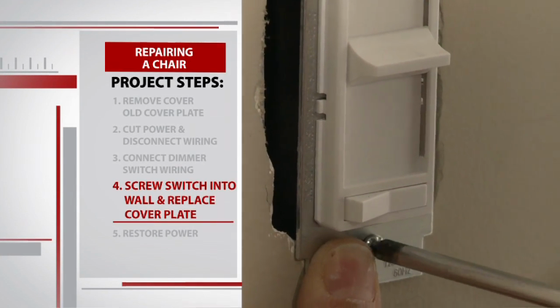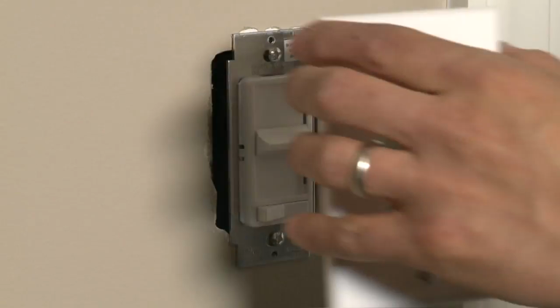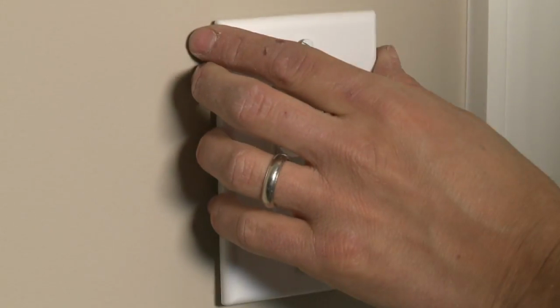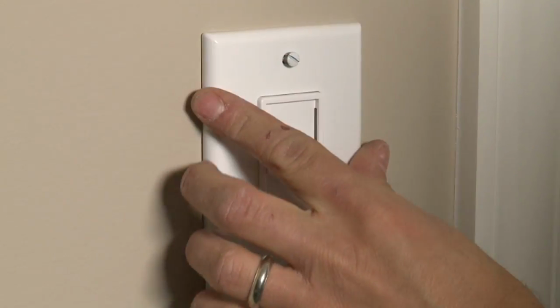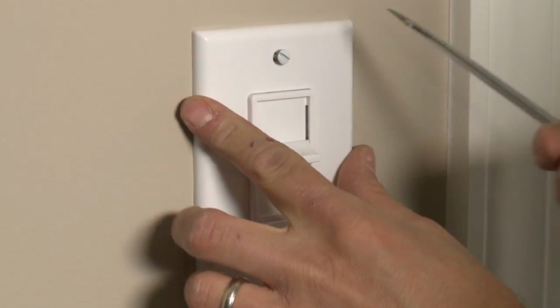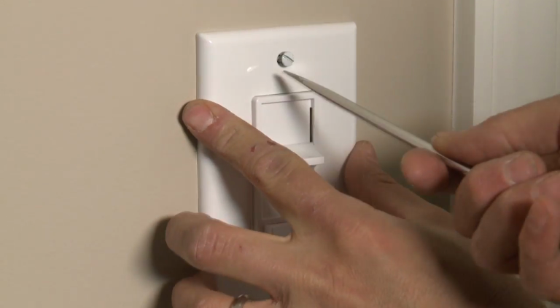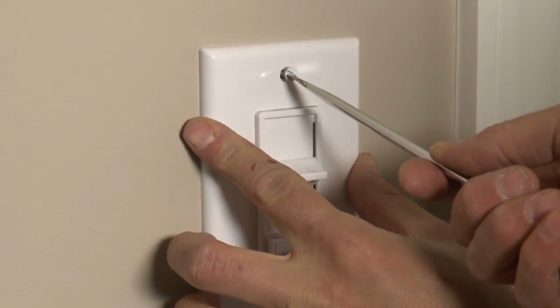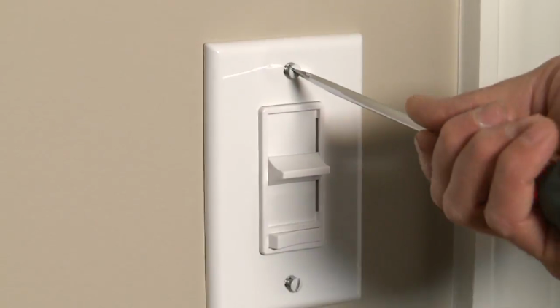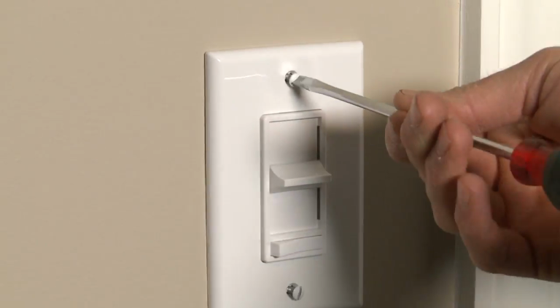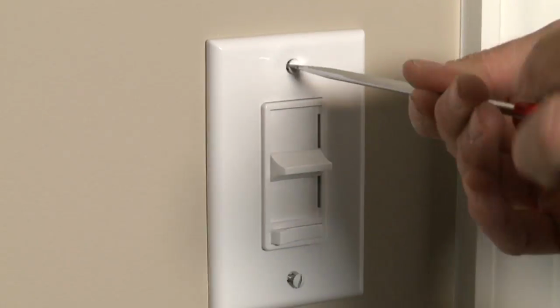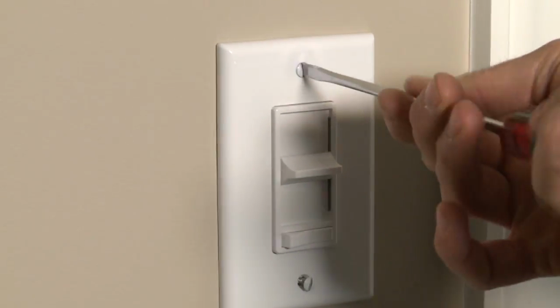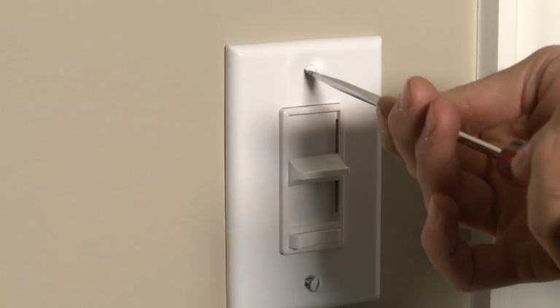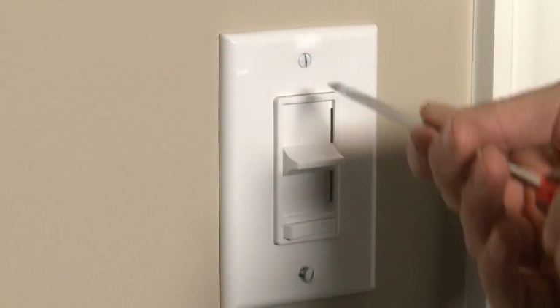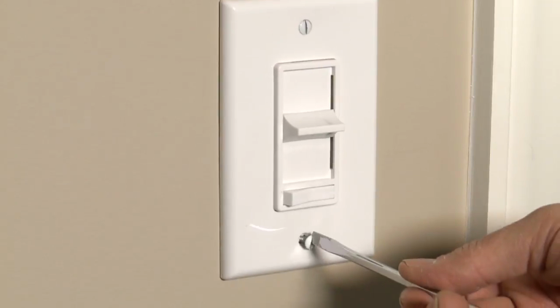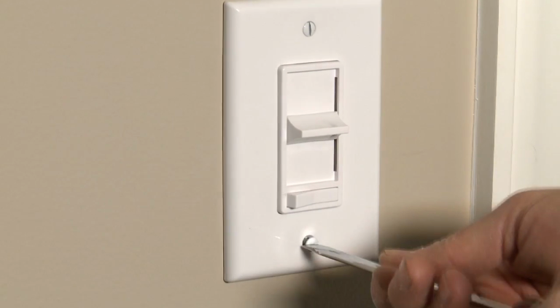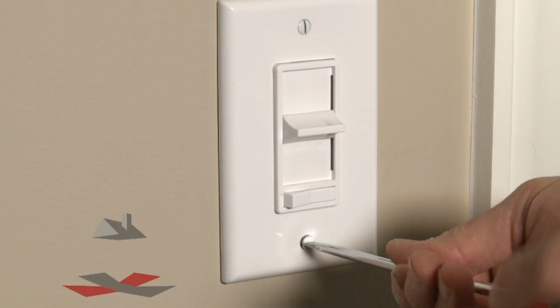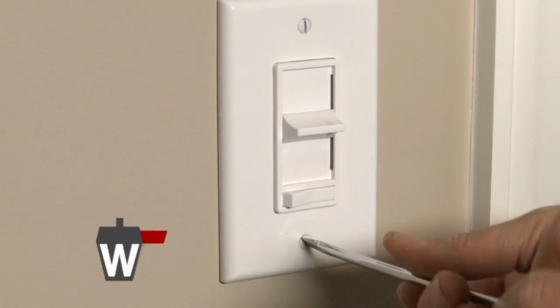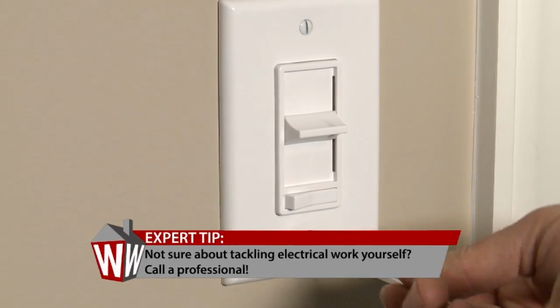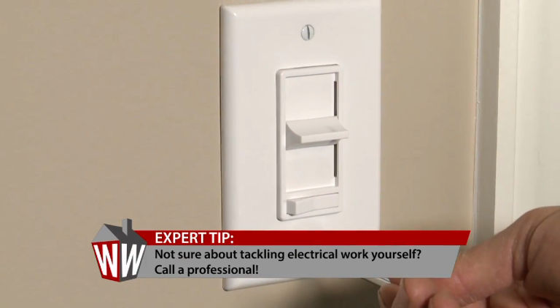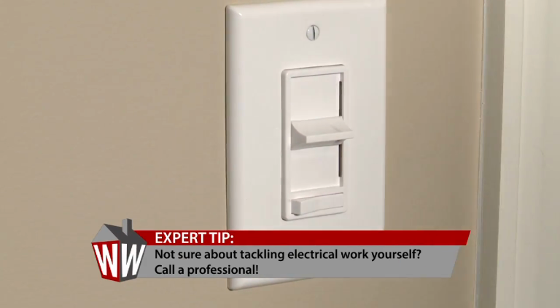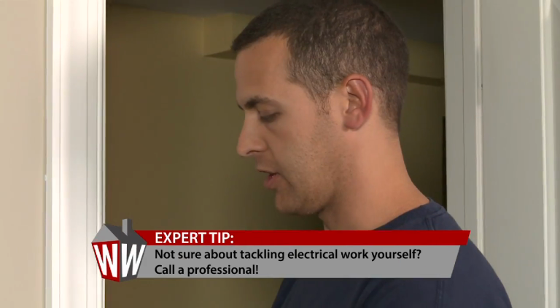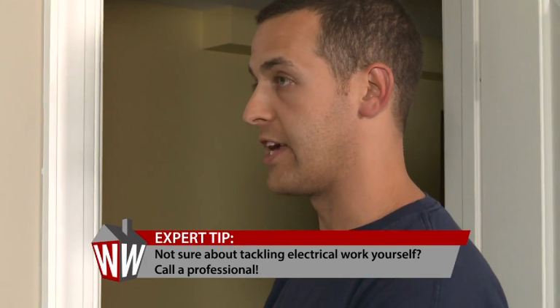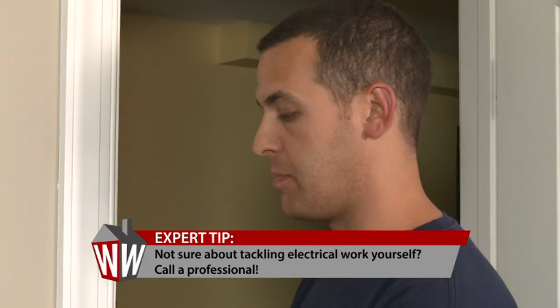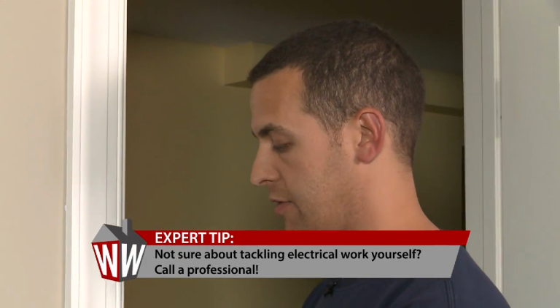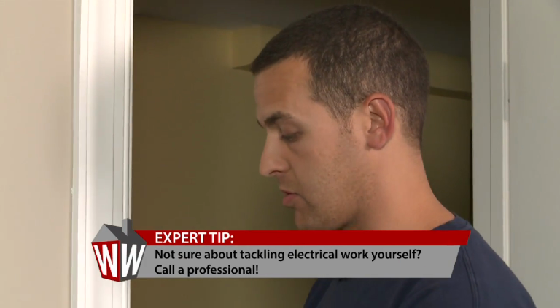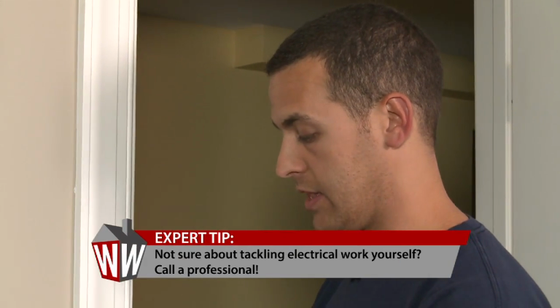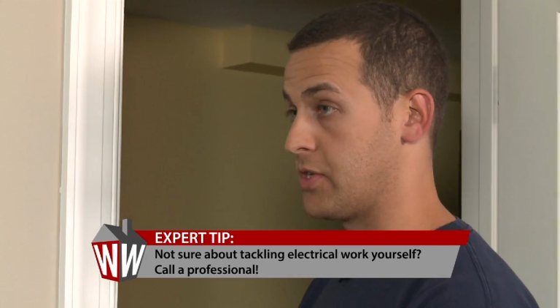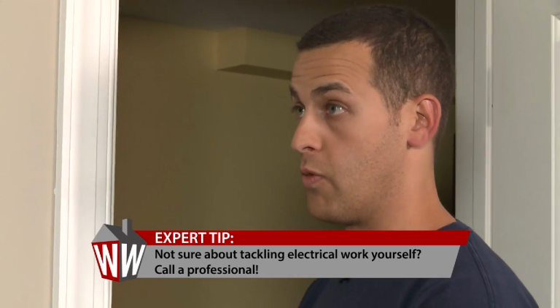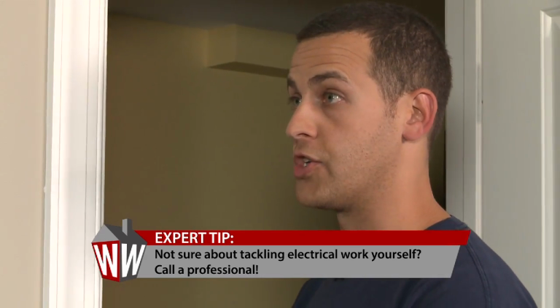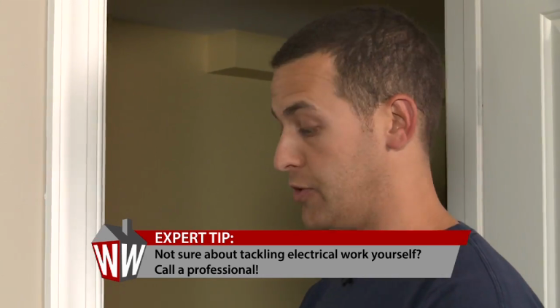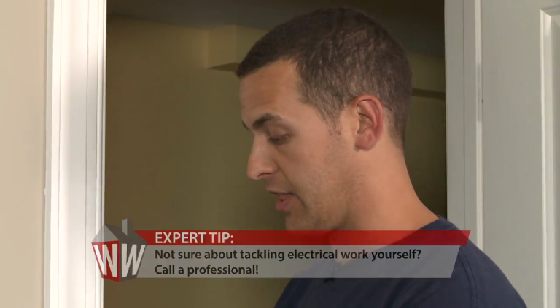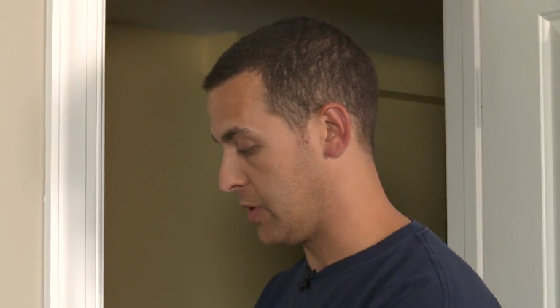Once we do this, we'll put the switch back in the wall and turn the power on. Now, you're making this look really easy, but if somebody at home has any apprehensions whatsoever, it's best to call in a professional, right? I would, because you're dealing with electrical so it's a little more dangerous. But if you're comfortable with it, the steps are what we just showed you — there's really nothing else to it.